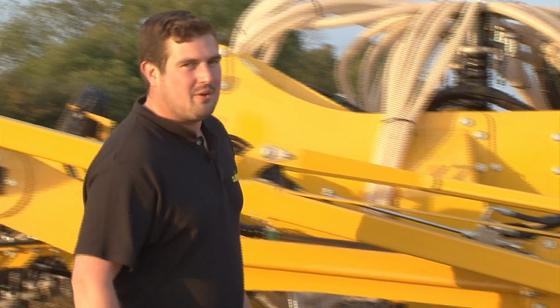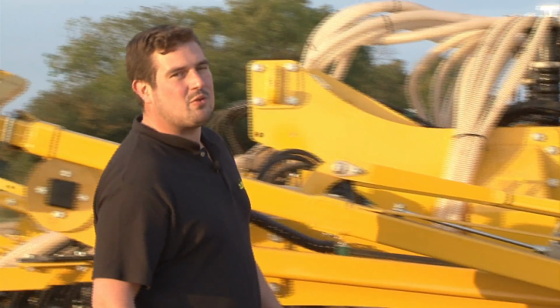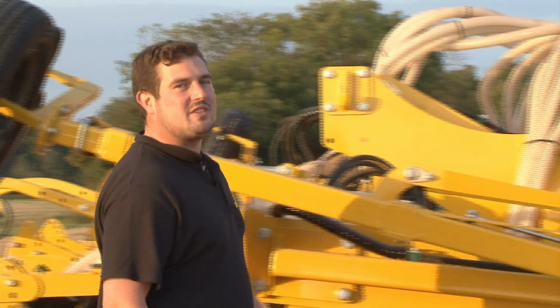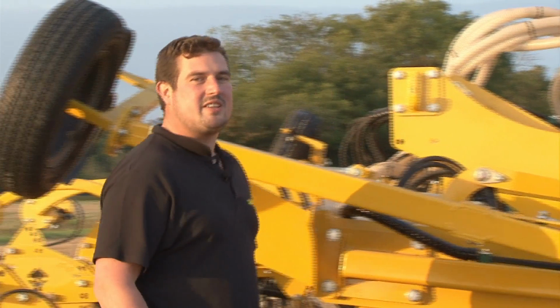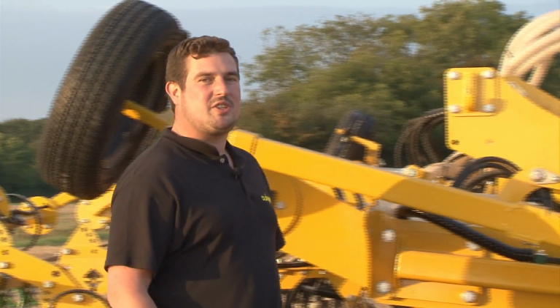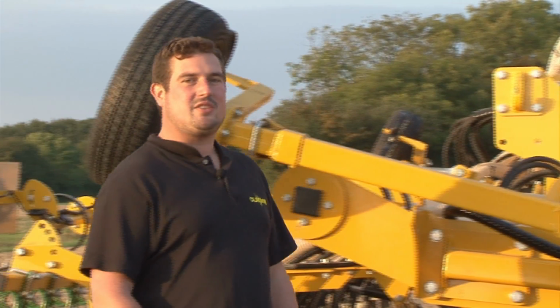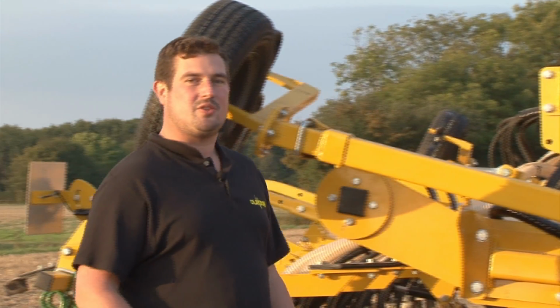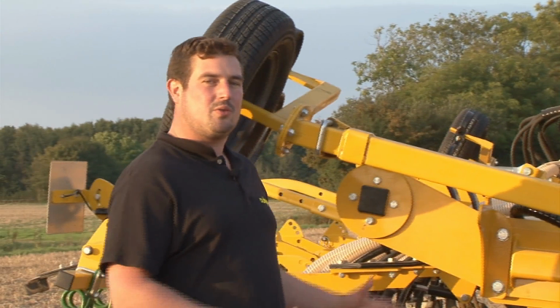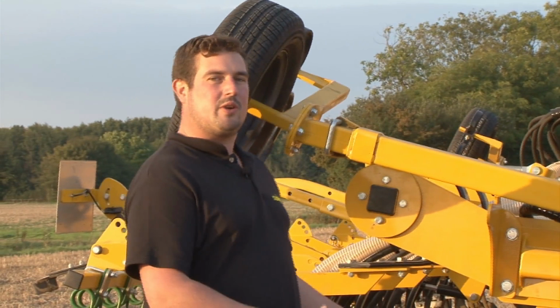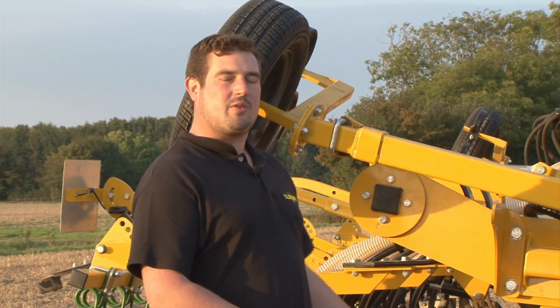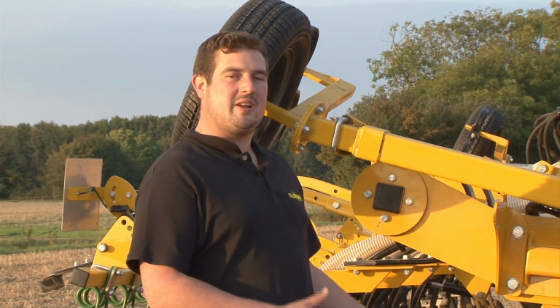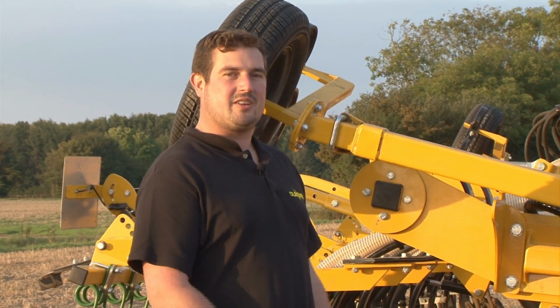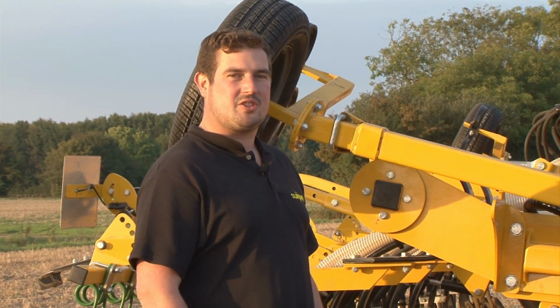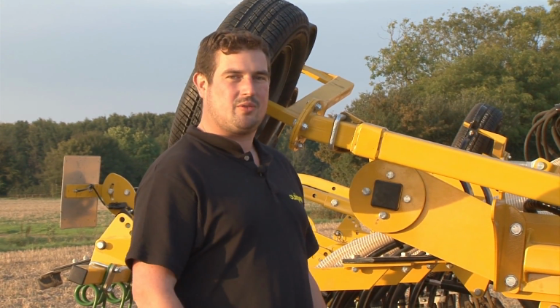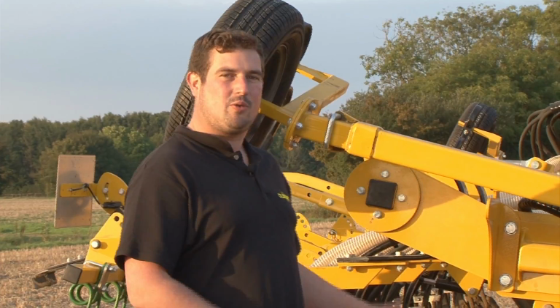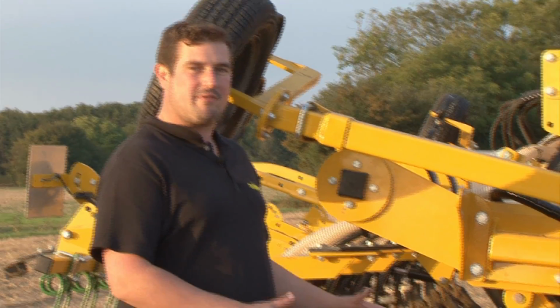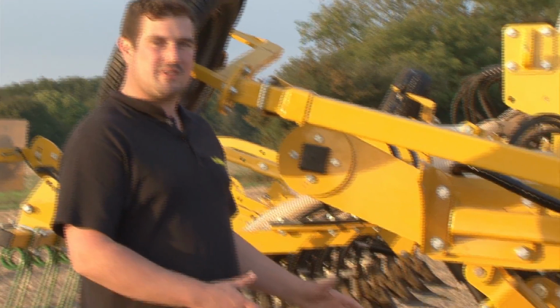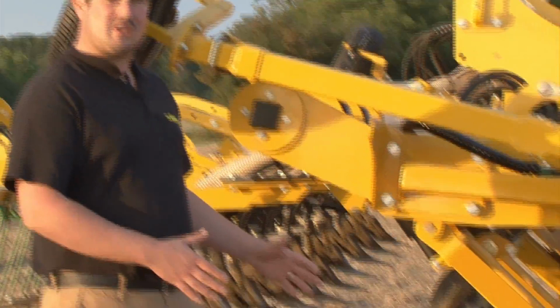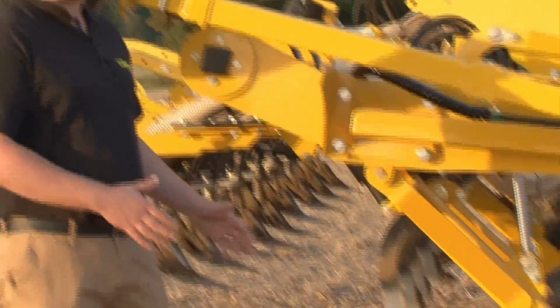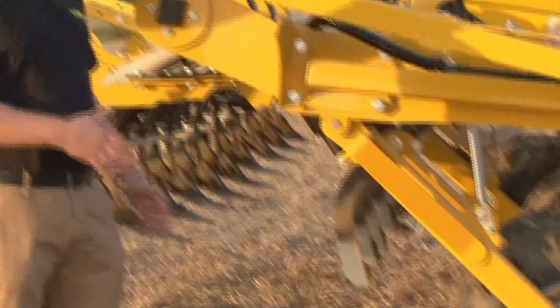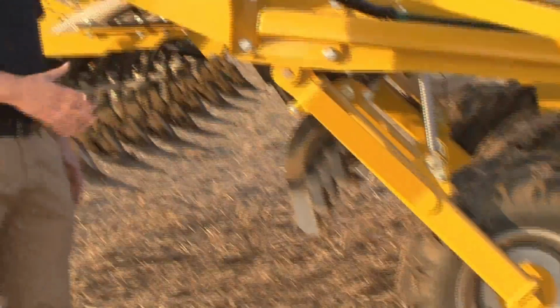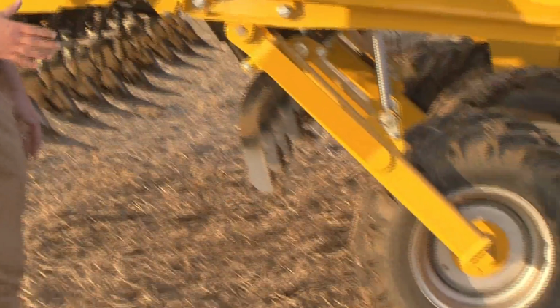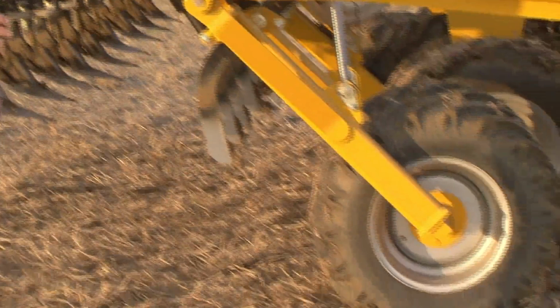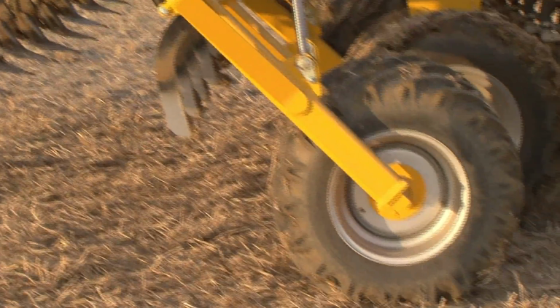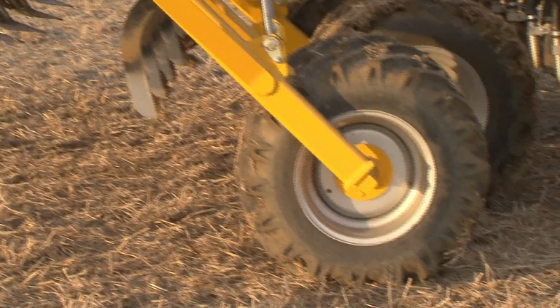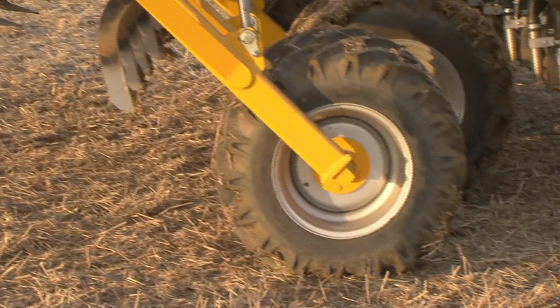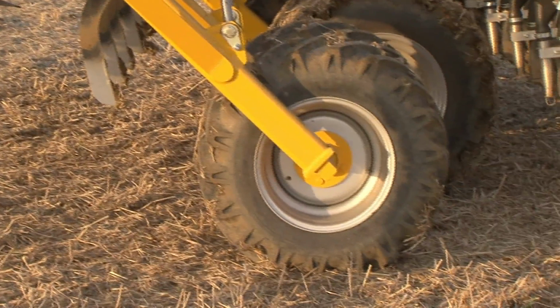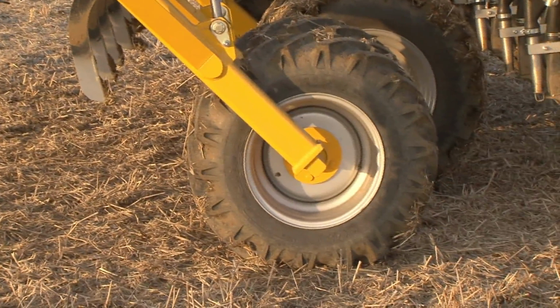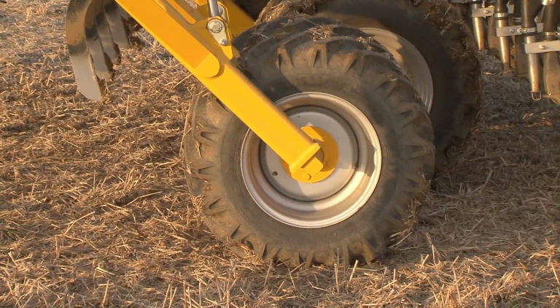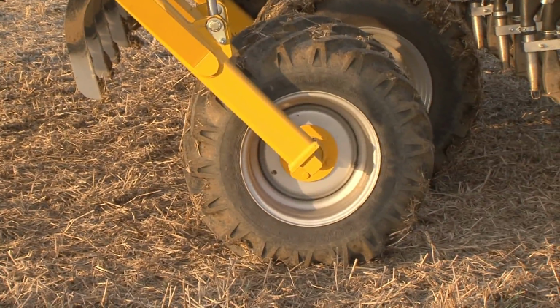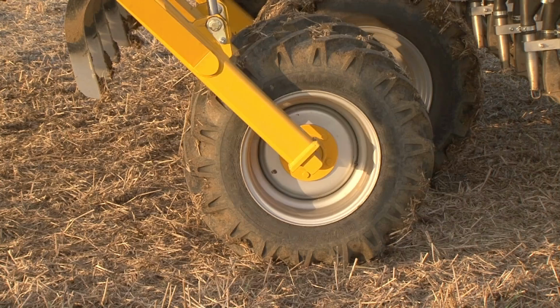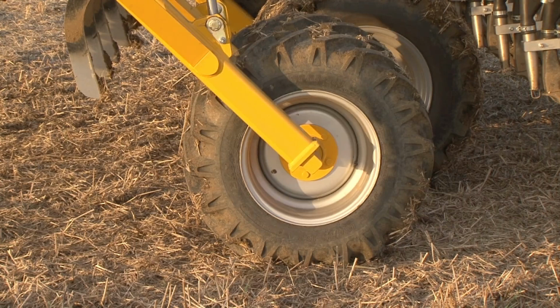We've also designed this machine to ensure that all the wheels run on completely untouched soil. They all run in front of the tine to ensure that we don't cap over where the seed is, causing any problem in germination.